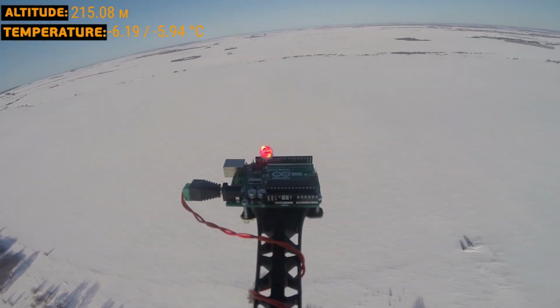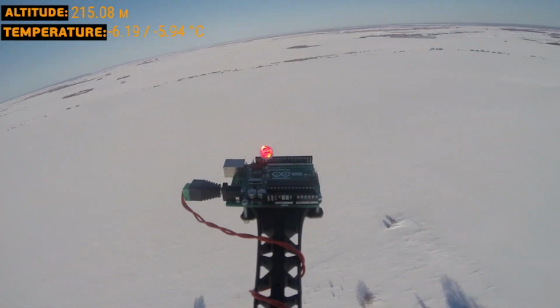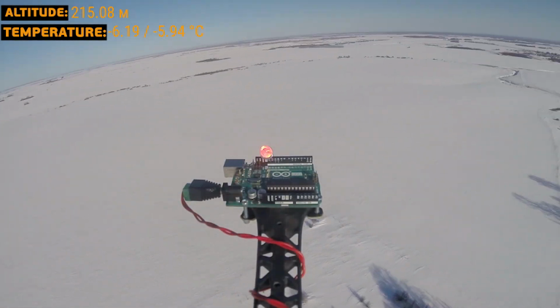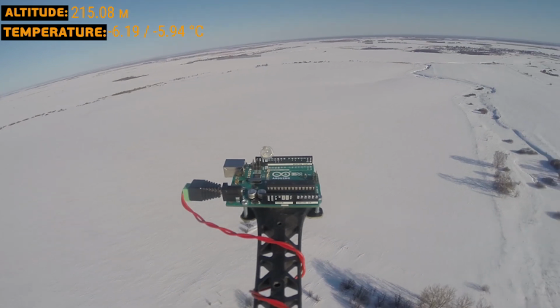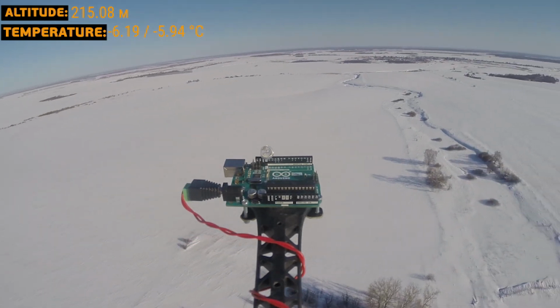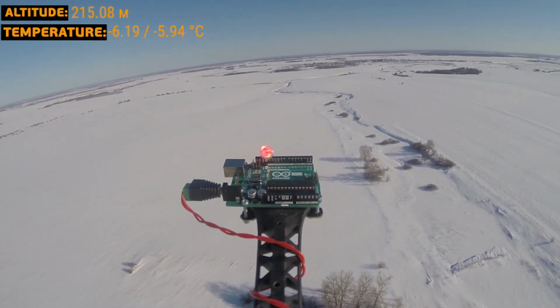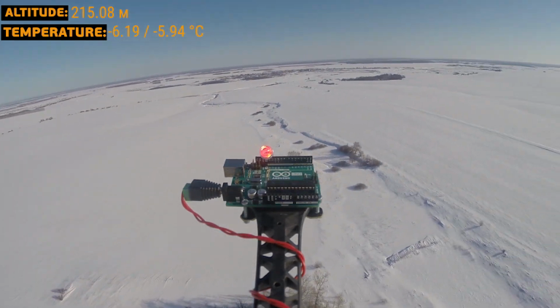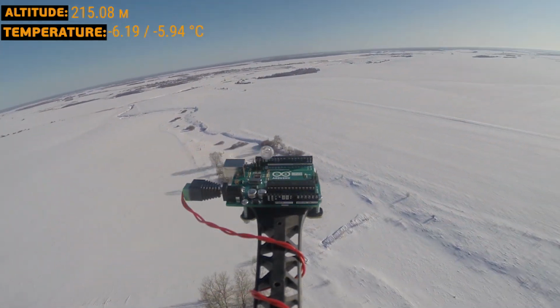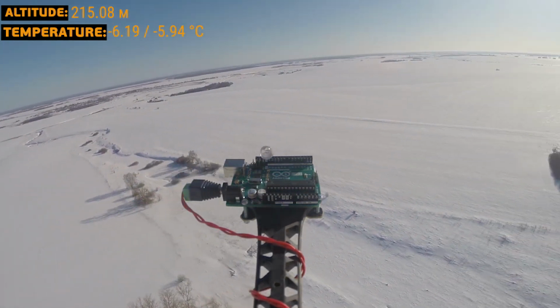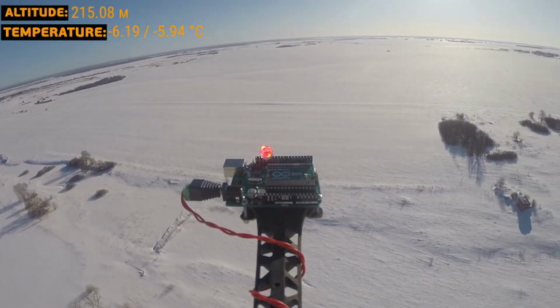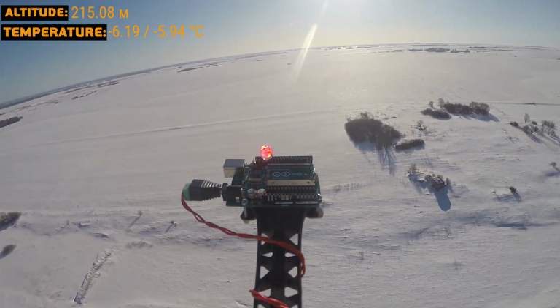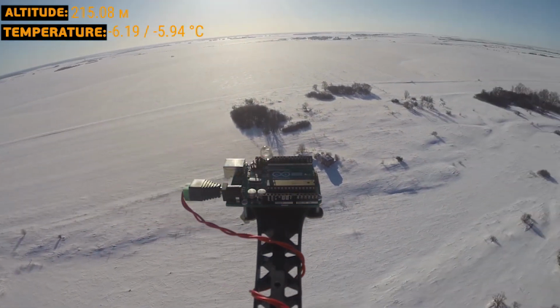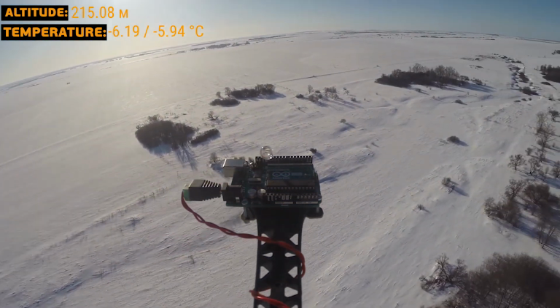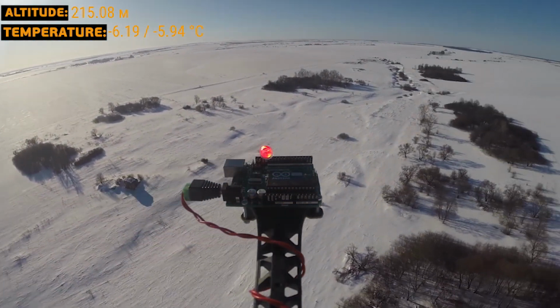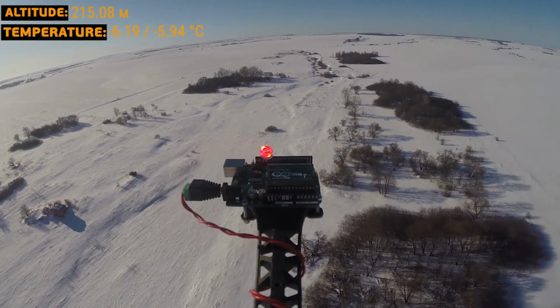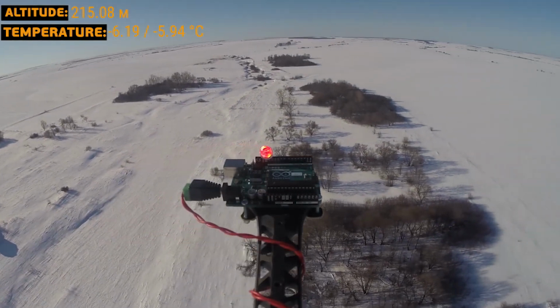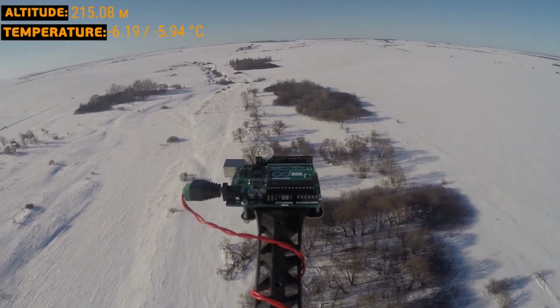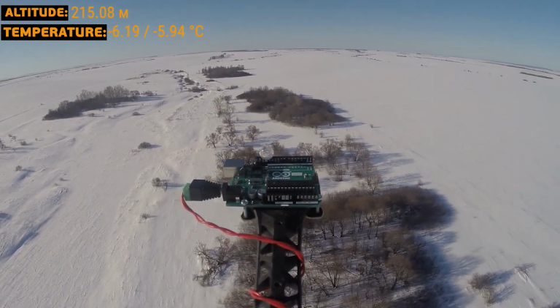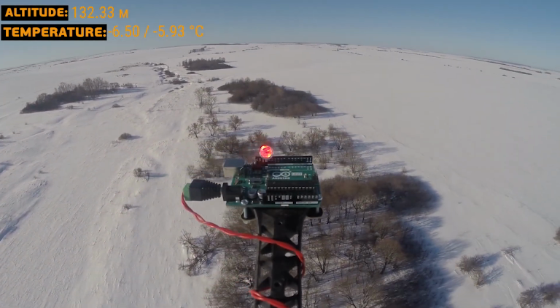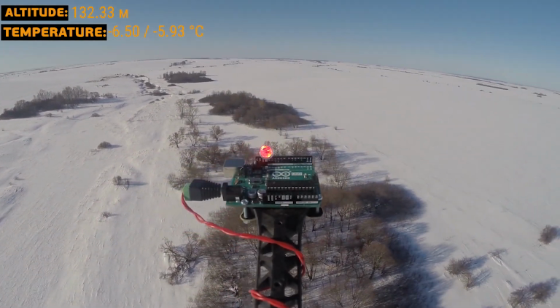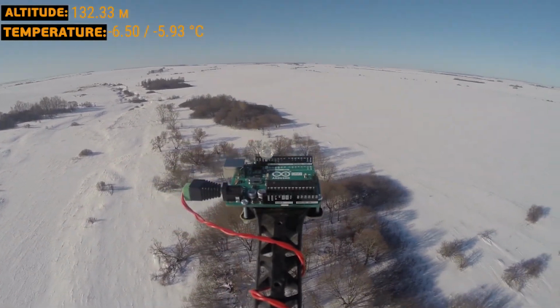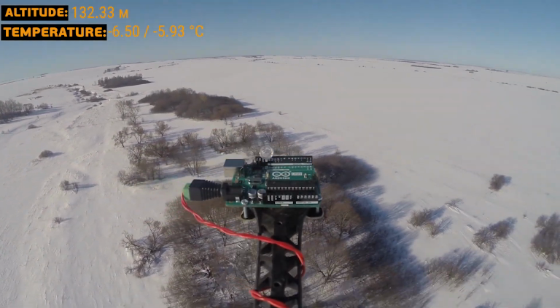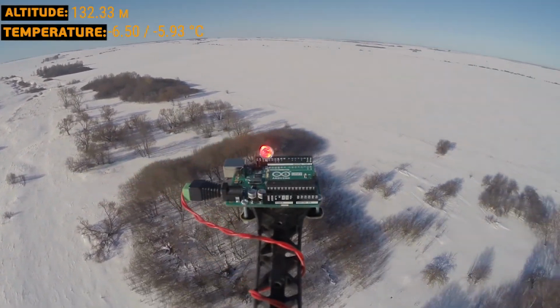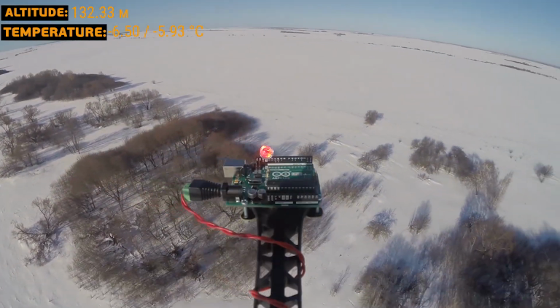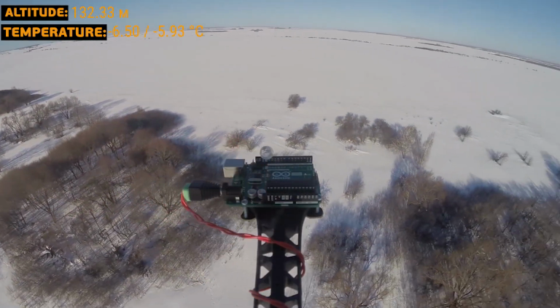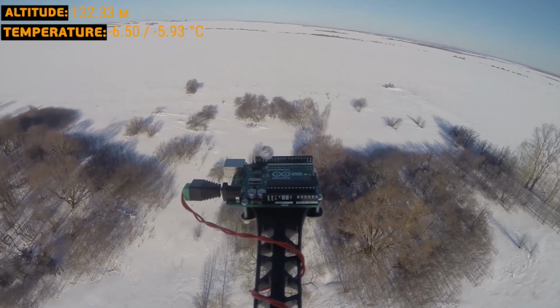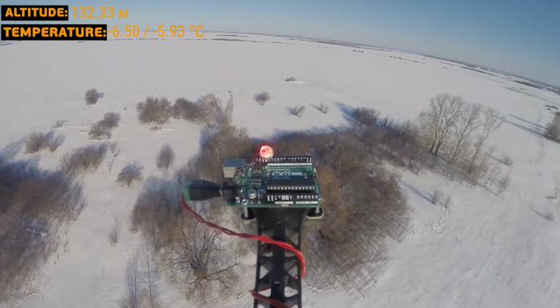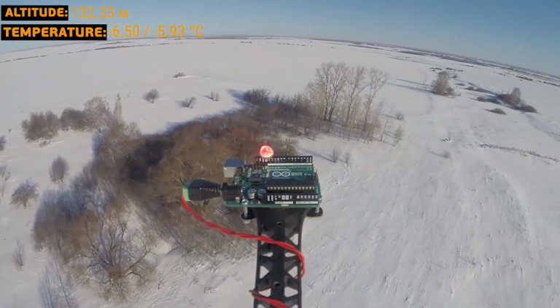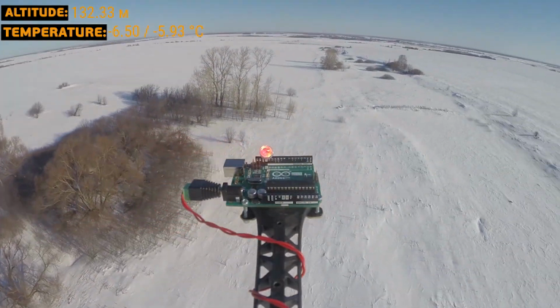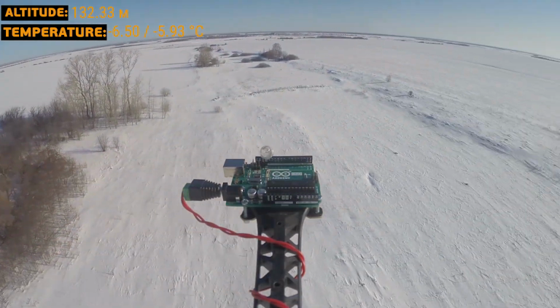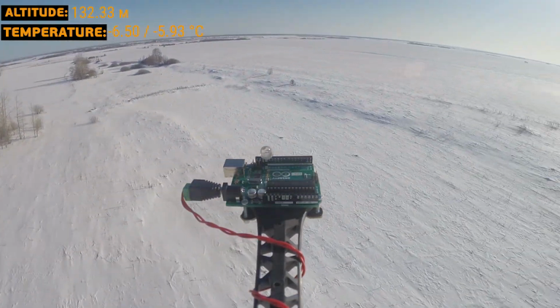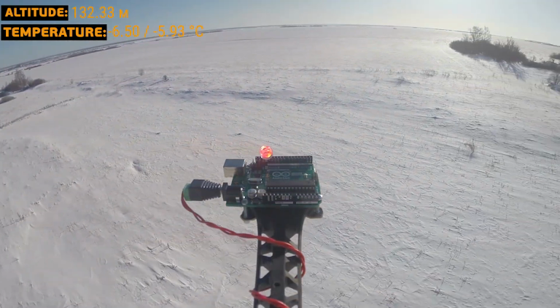That was how our sturdy Arduino Uno went to space and back. It is still blinking LED number 13 on the wall in our studio, while we keep looking at the sky. There are many new heights to reach.